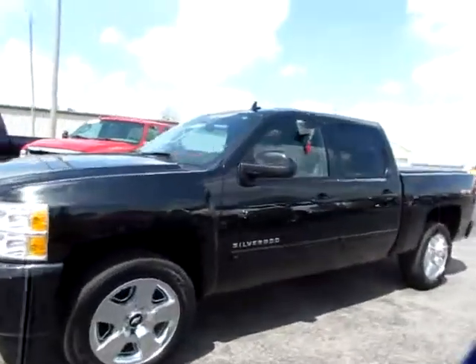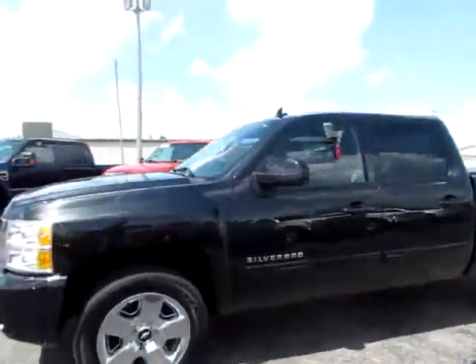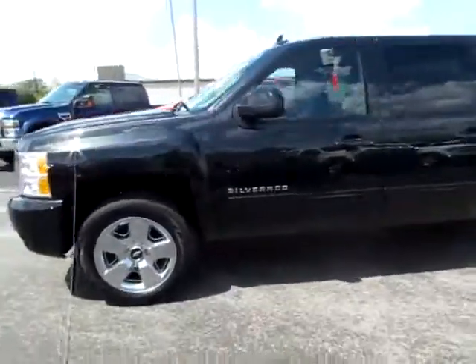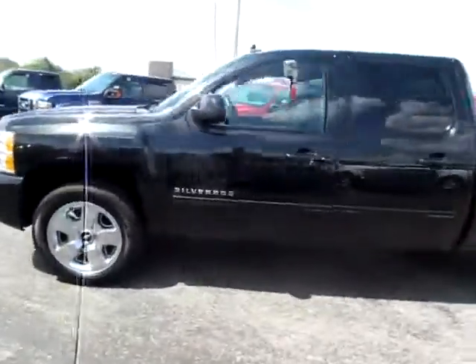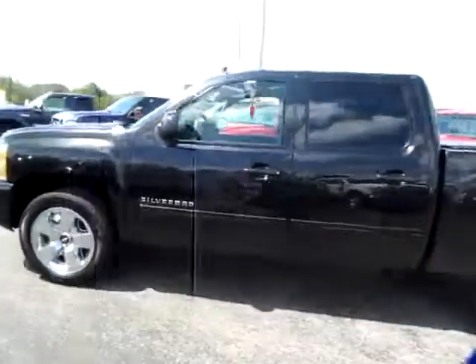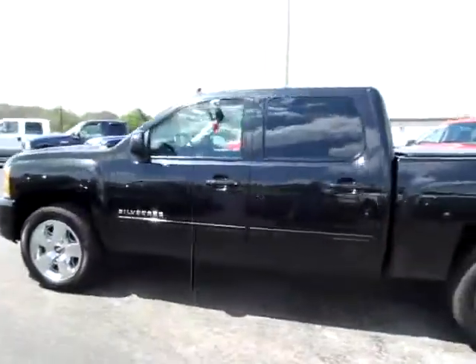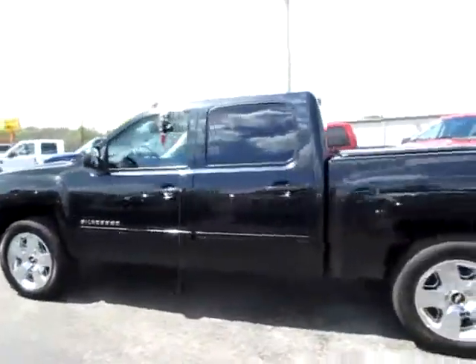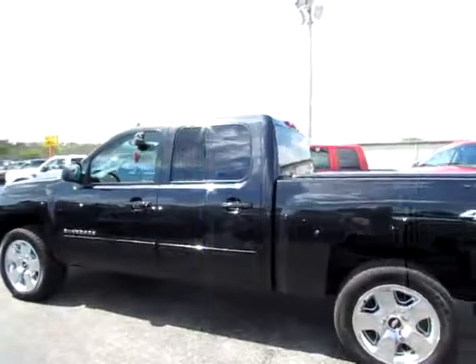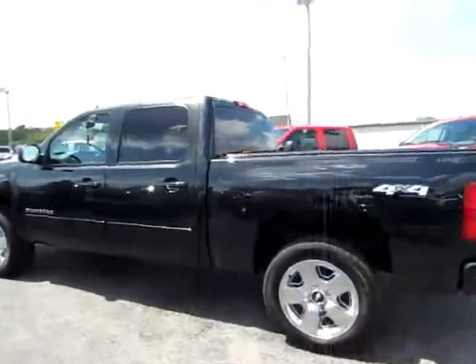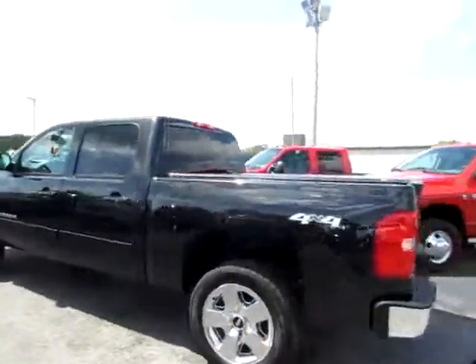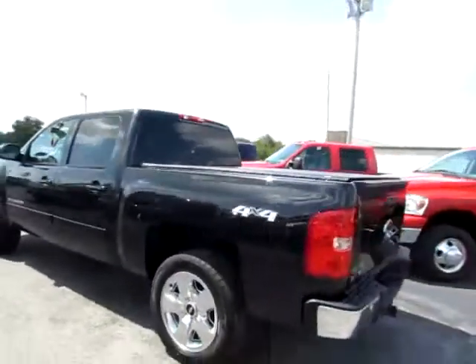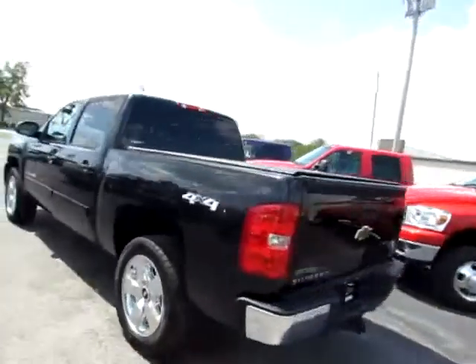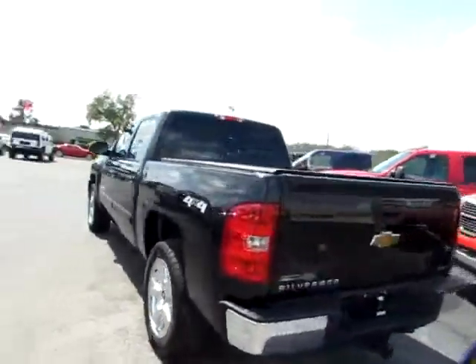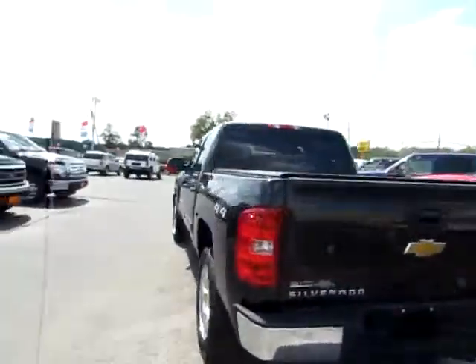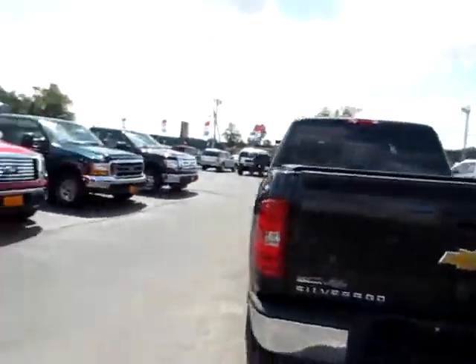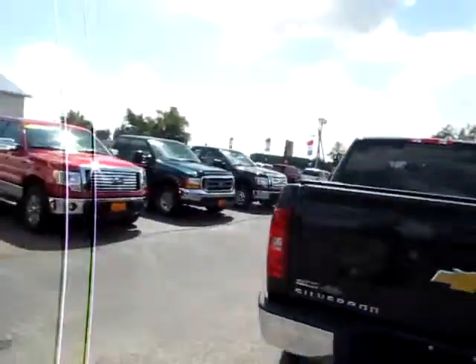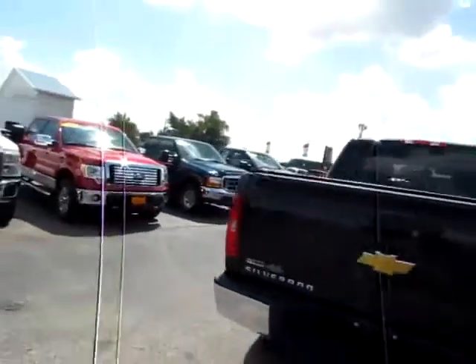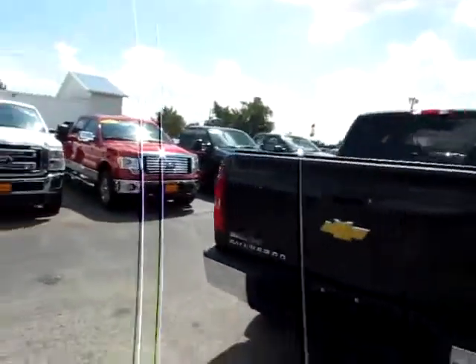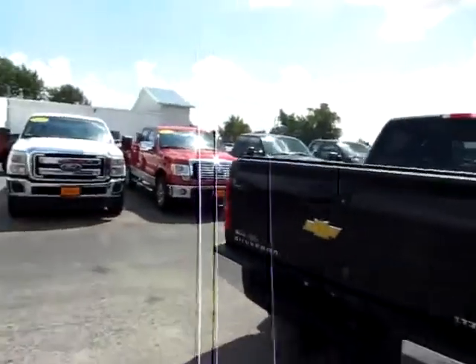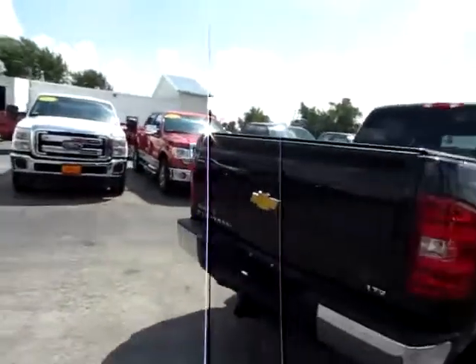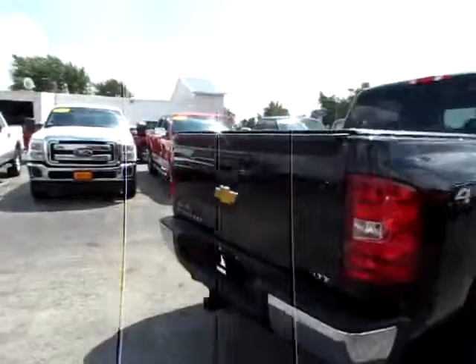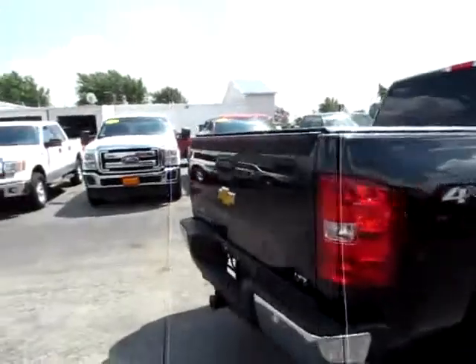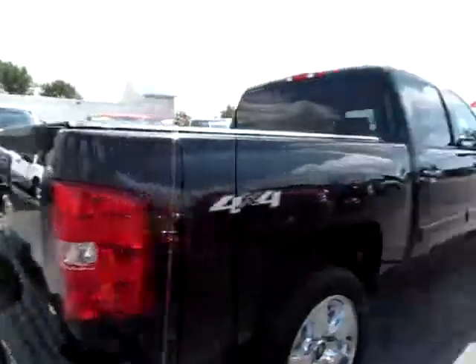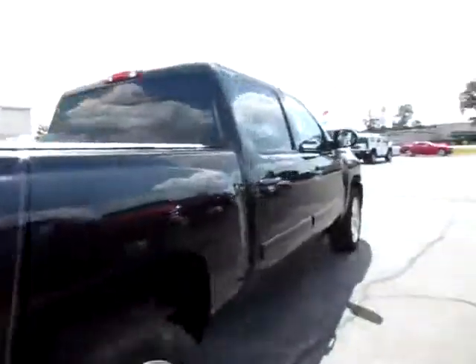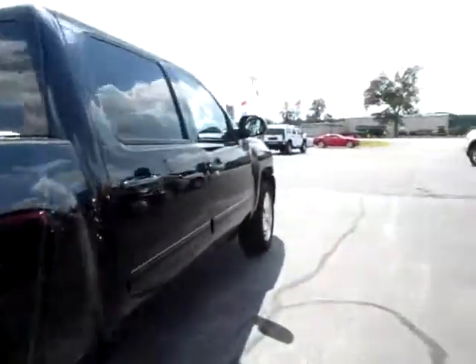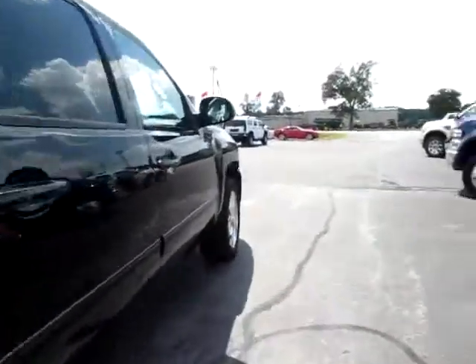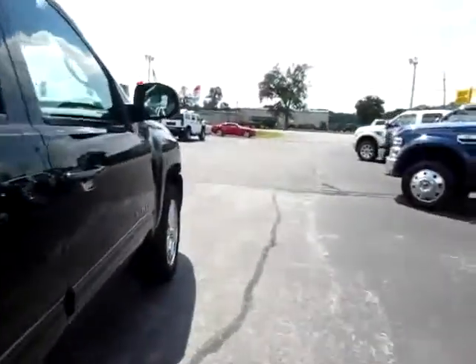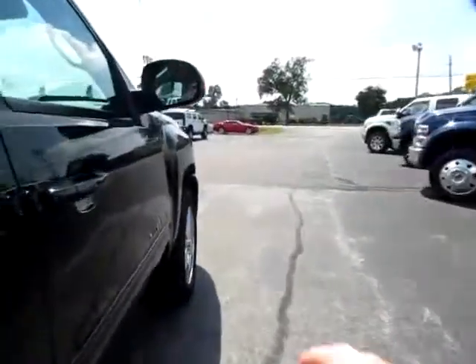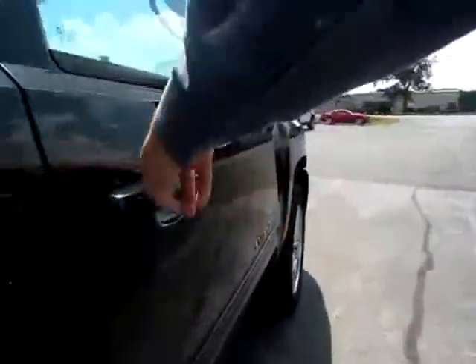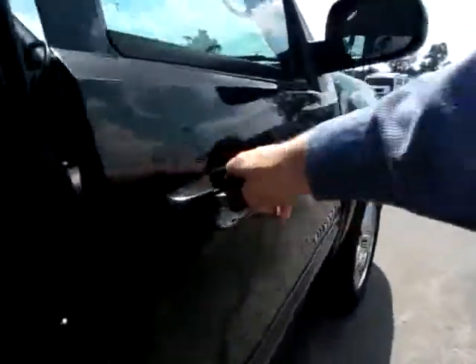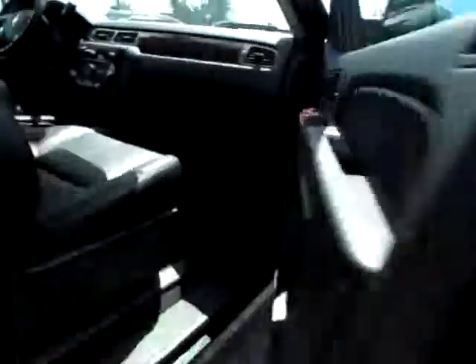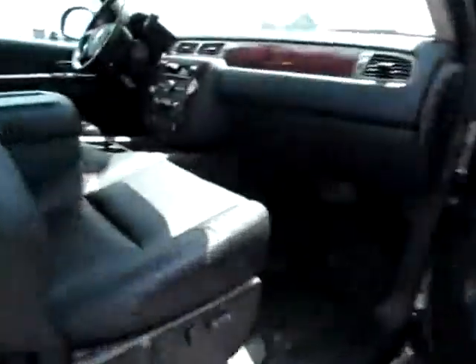This is a beautiful 2010 Chevy Silverado. Looks new. Four-wheel drive. It's got parking sensors. It's an LTZ — top of the line.